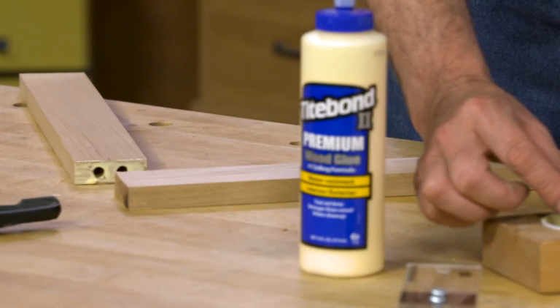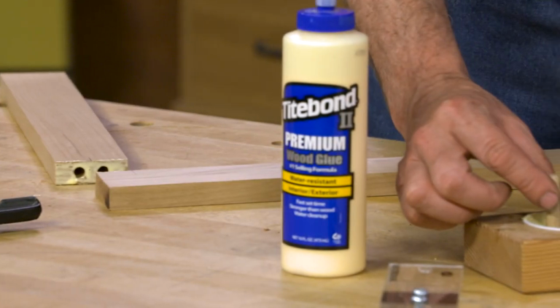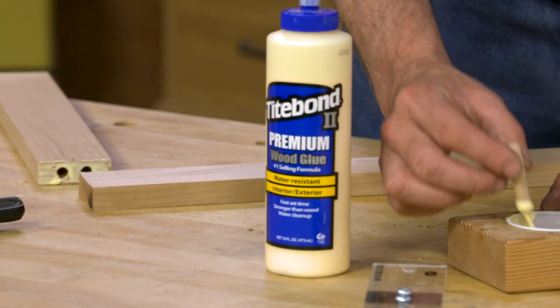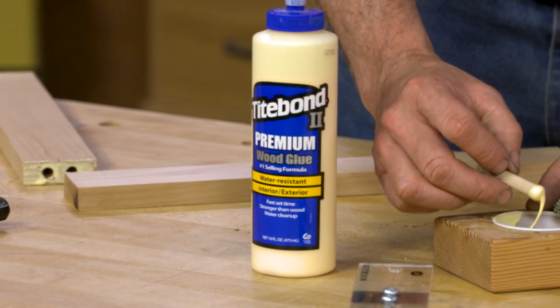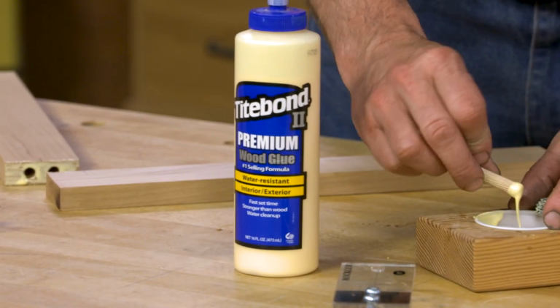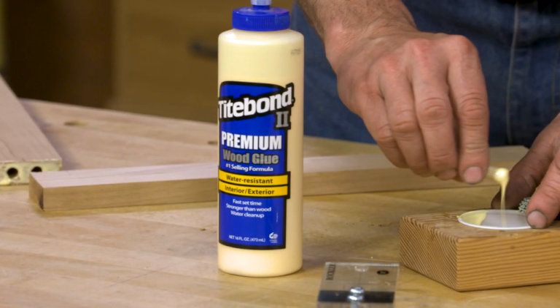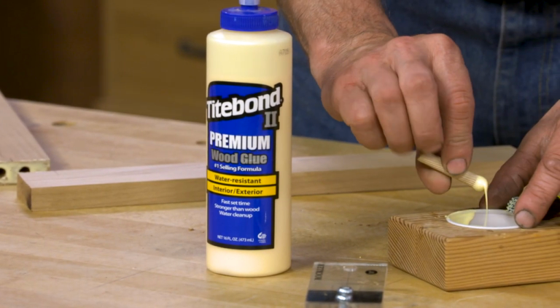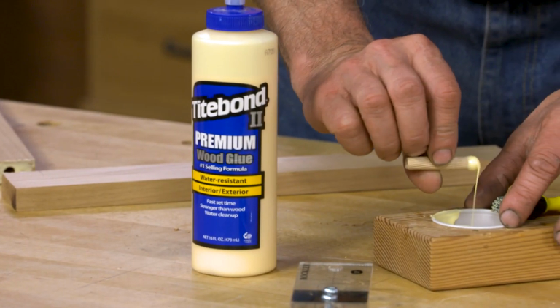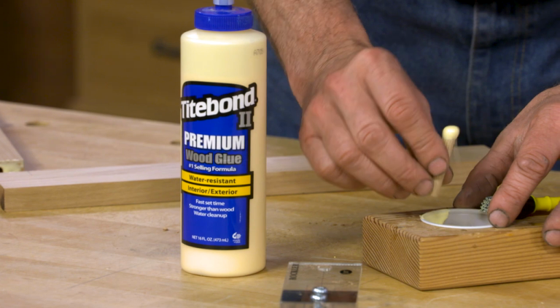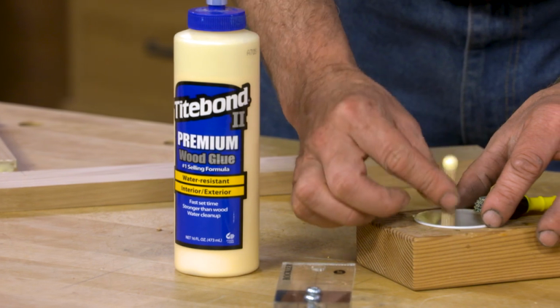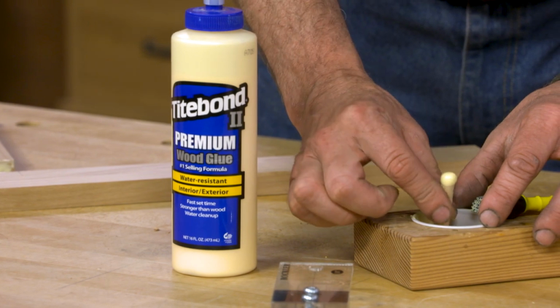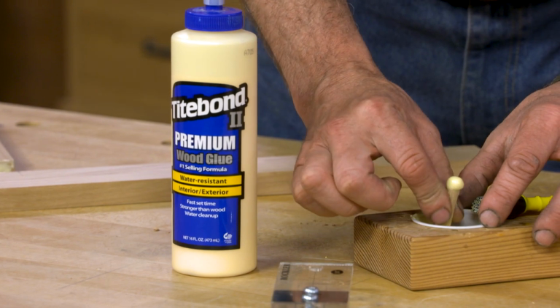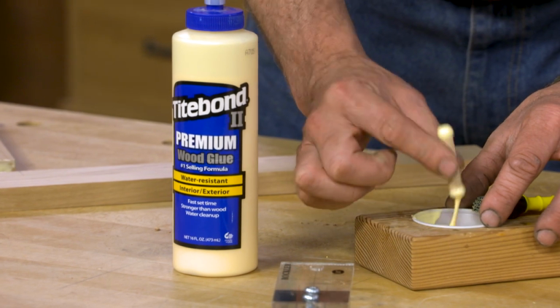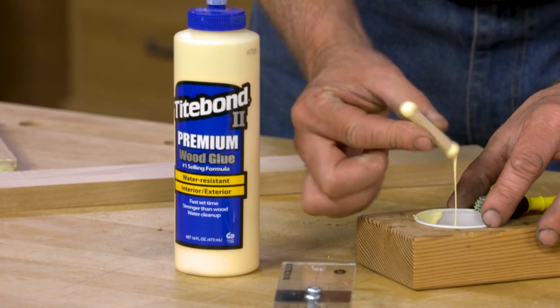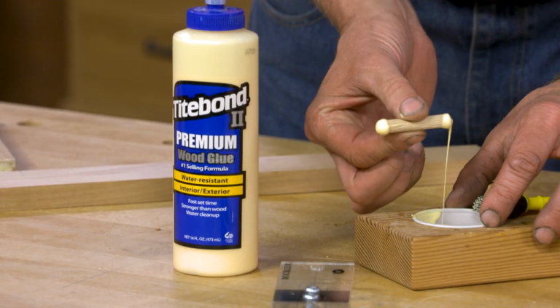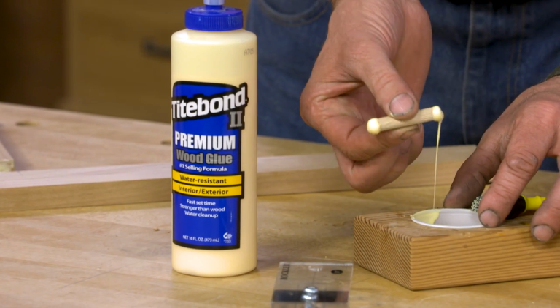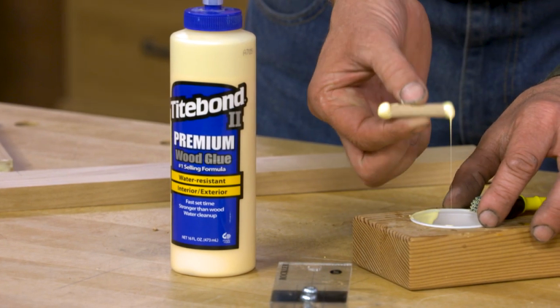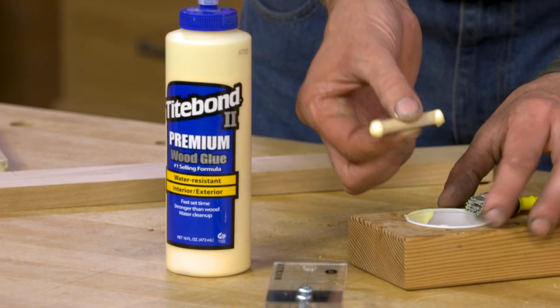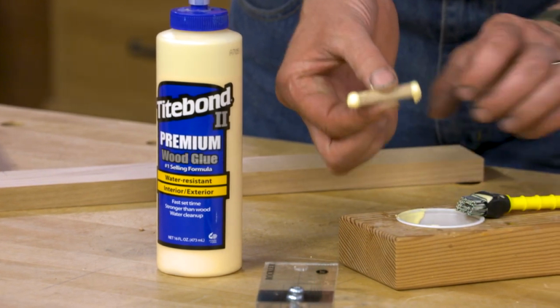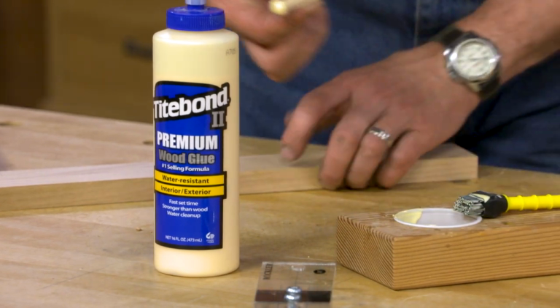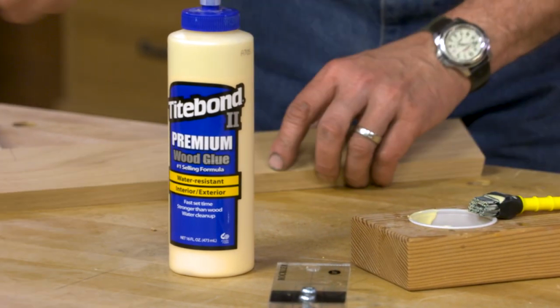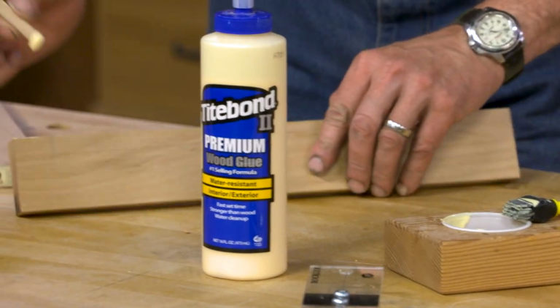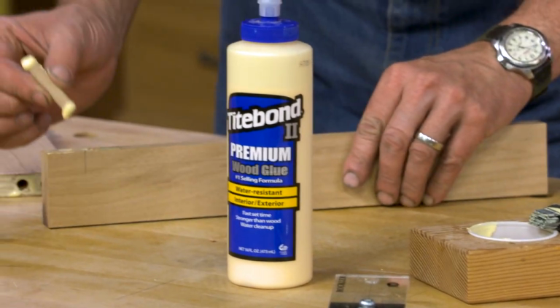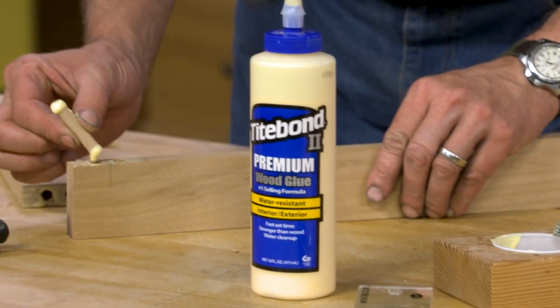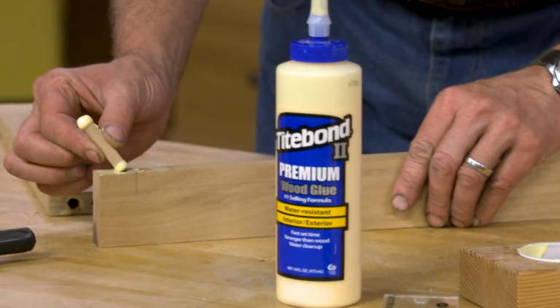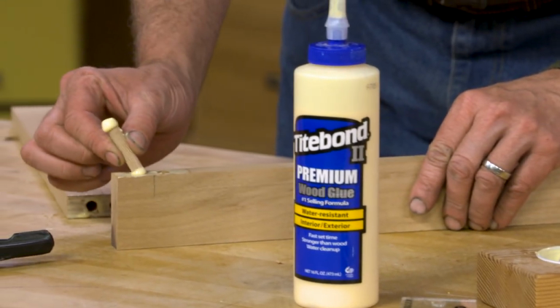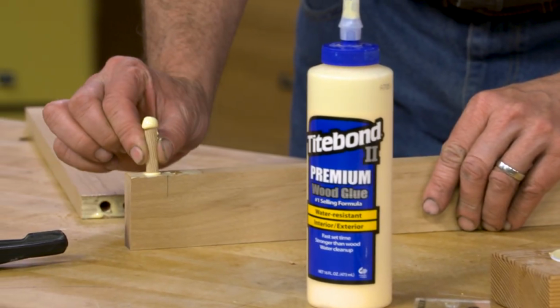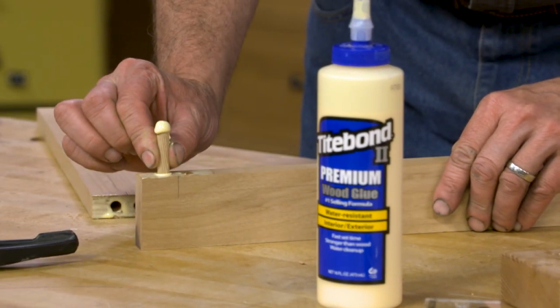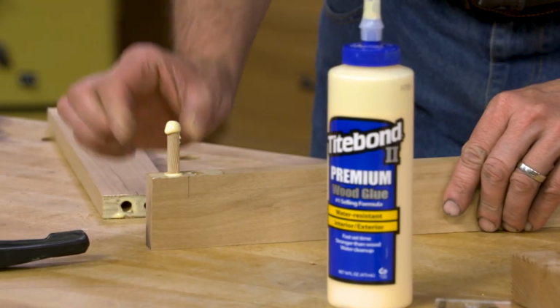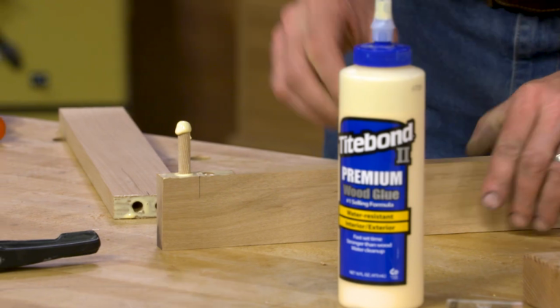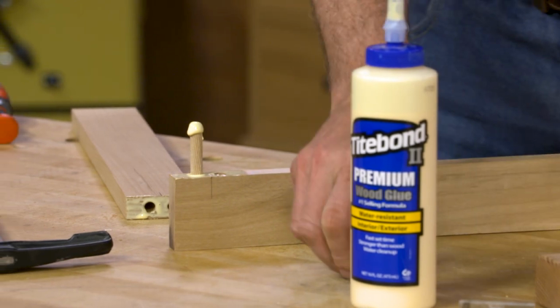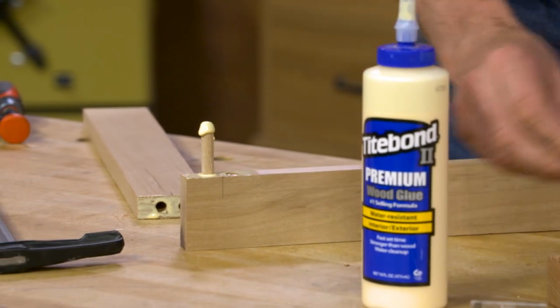What I'm going to do is take each dowel and just dip the end of it, just a little bit, into my glue and insert it into one side.